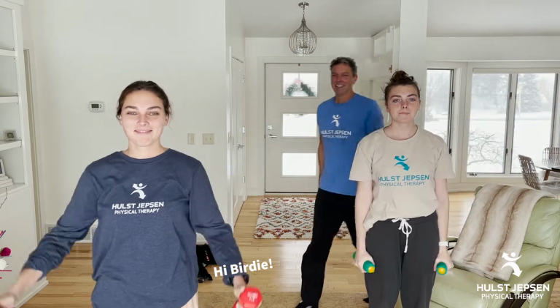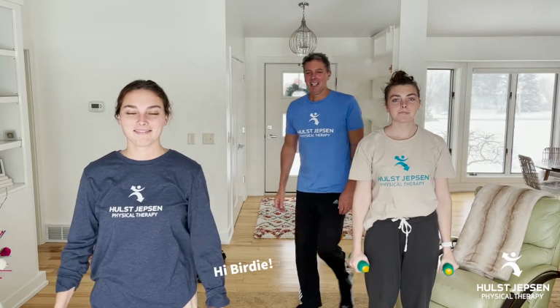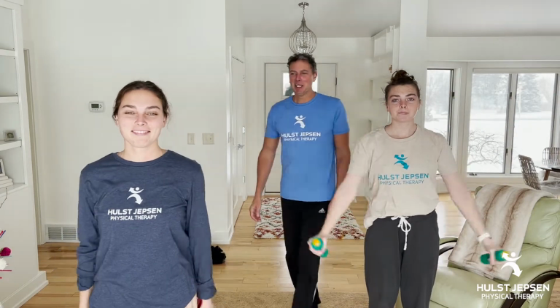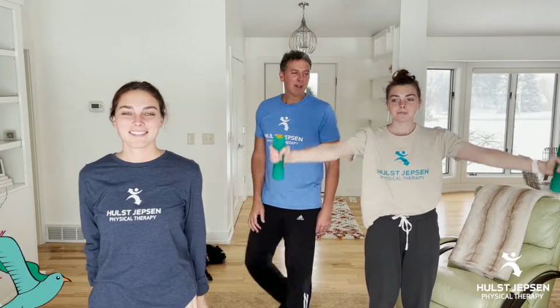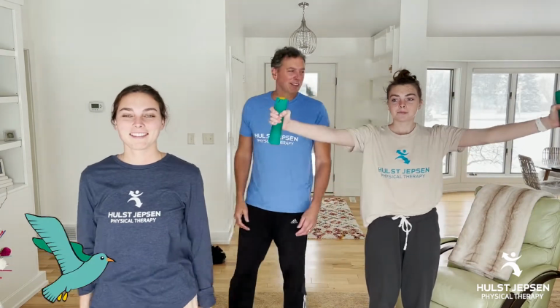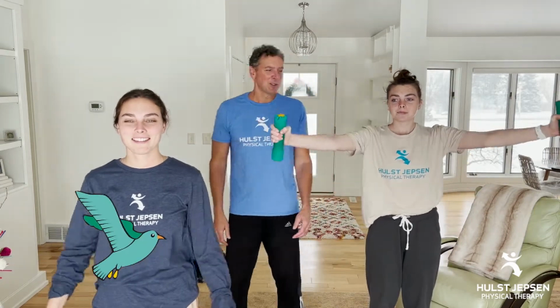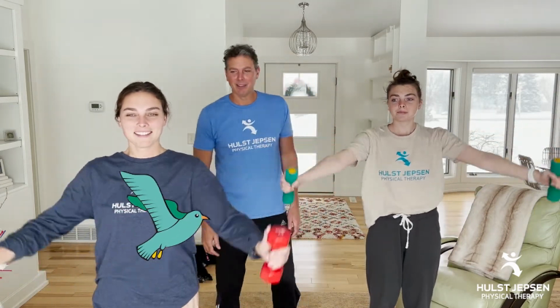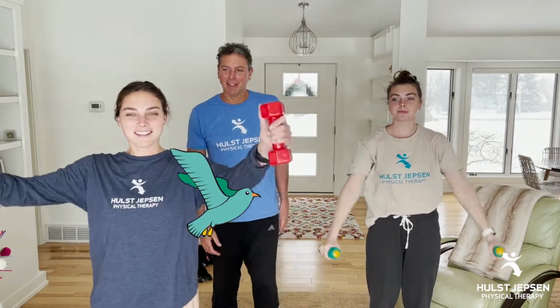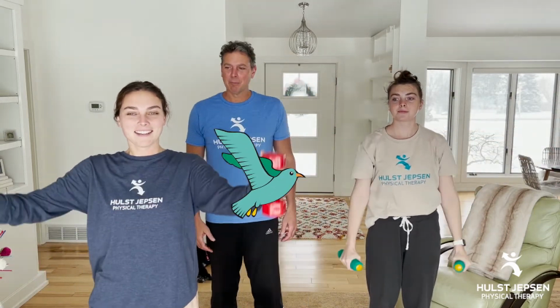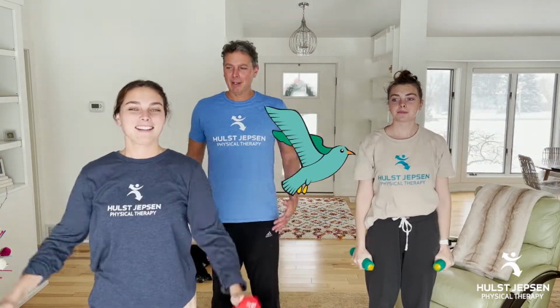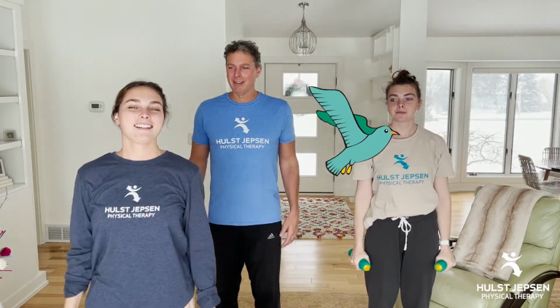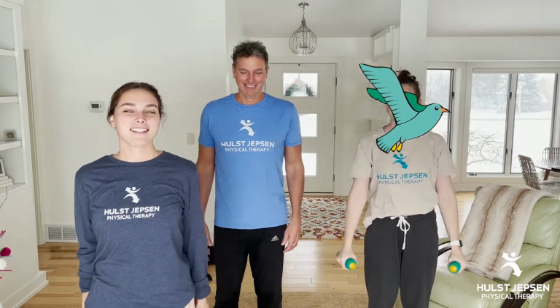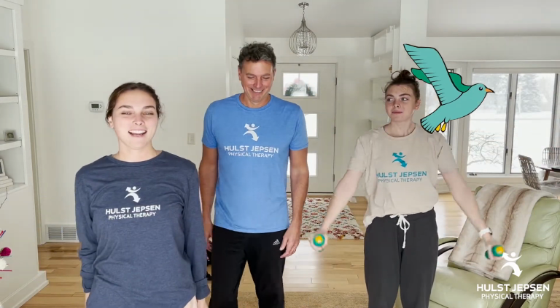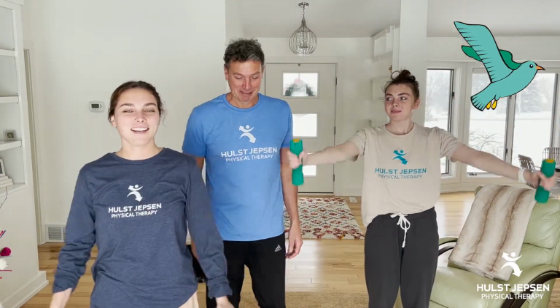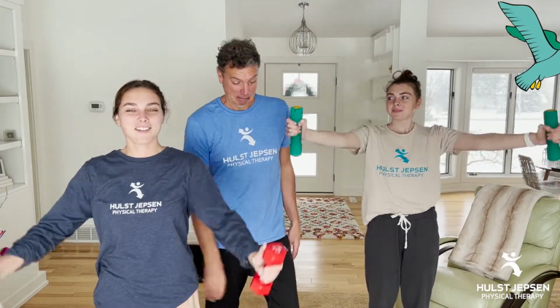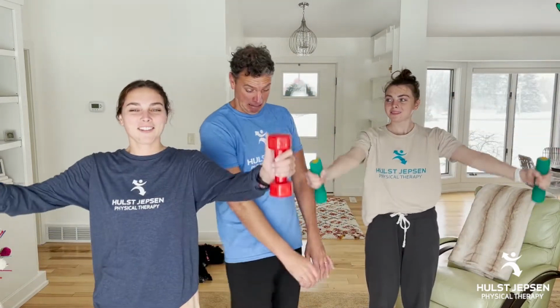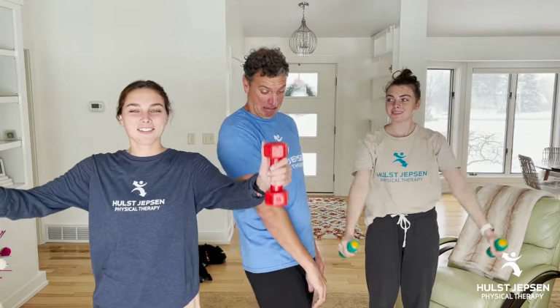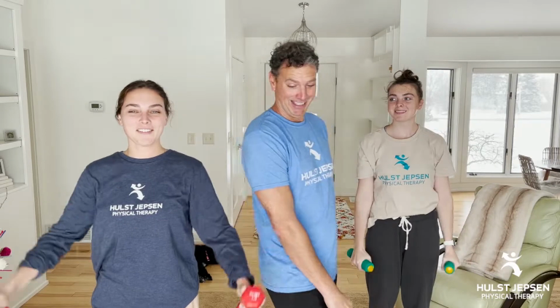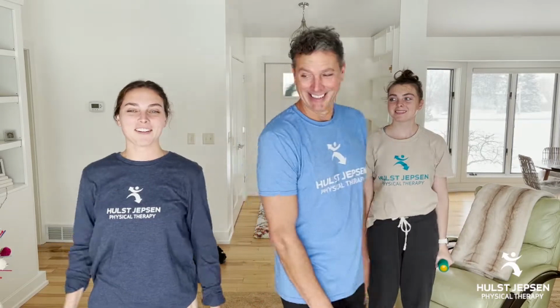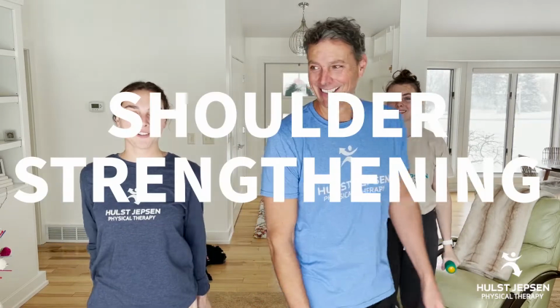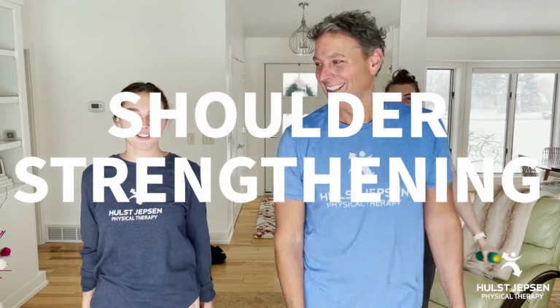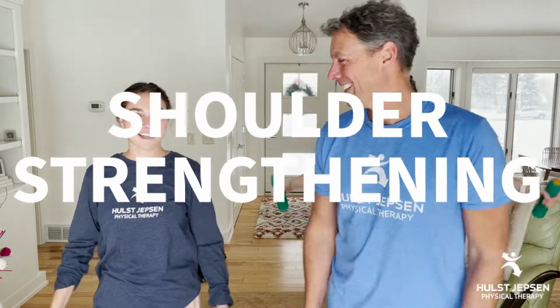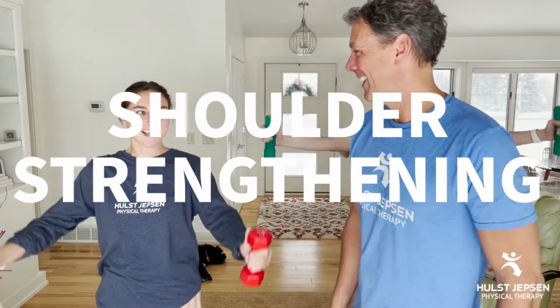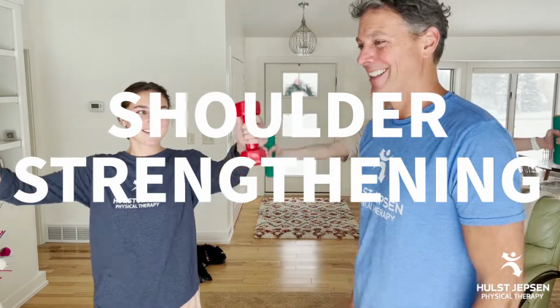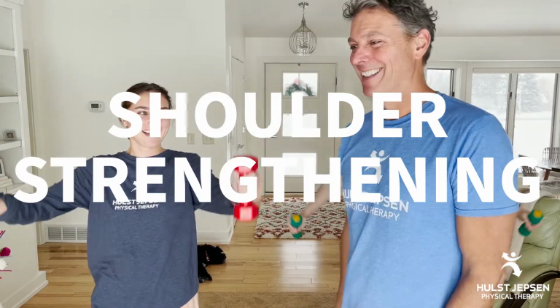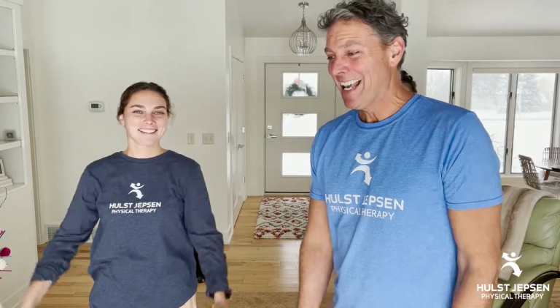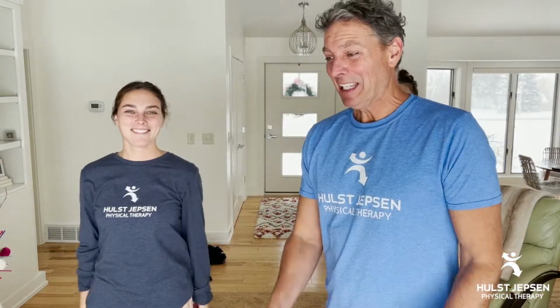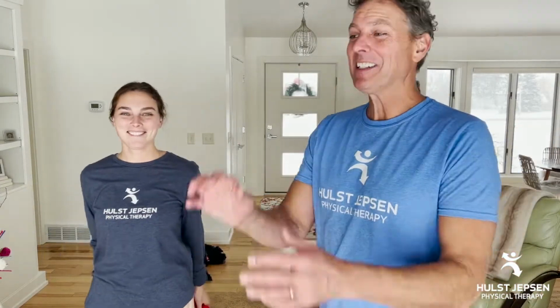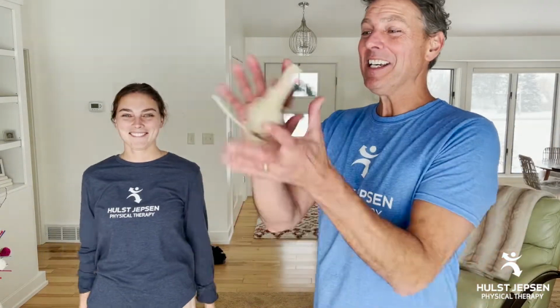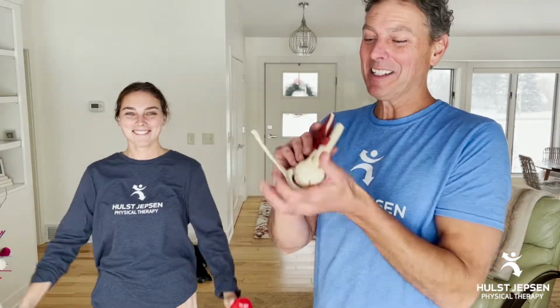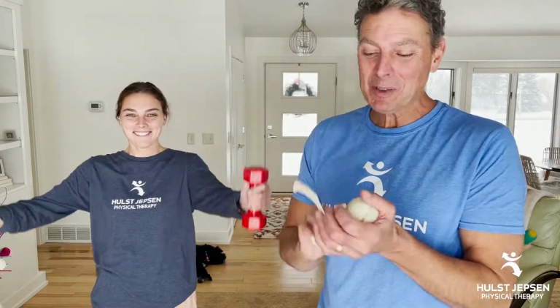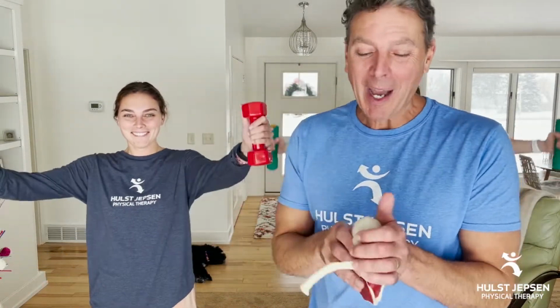Hey ladies, what are you doing? Trying to fly like a bird? Yeah Dad, you told us this is your favorite shoulder strengthening exercise. Yes it is, and here's why.